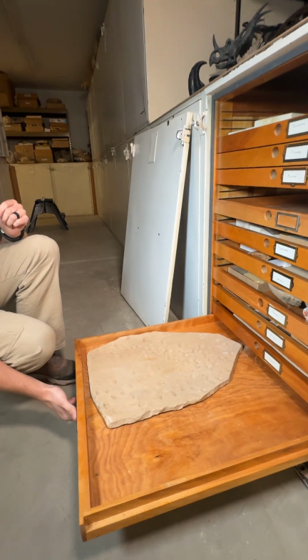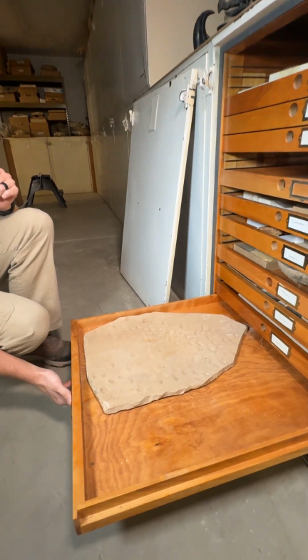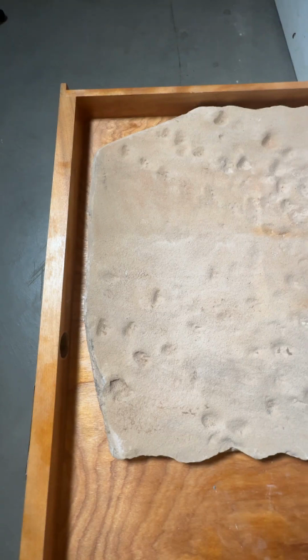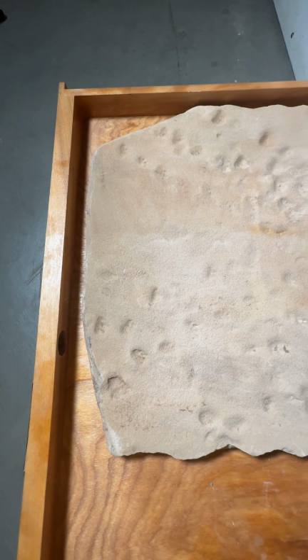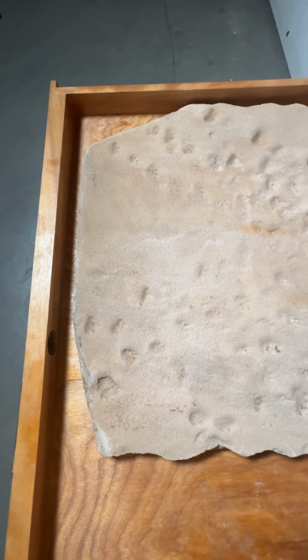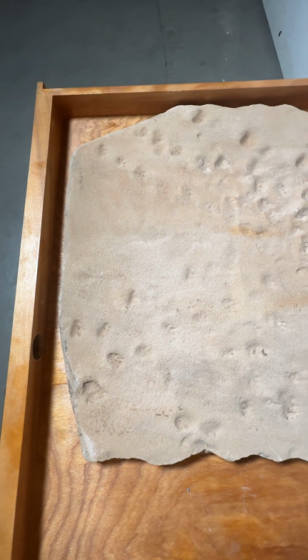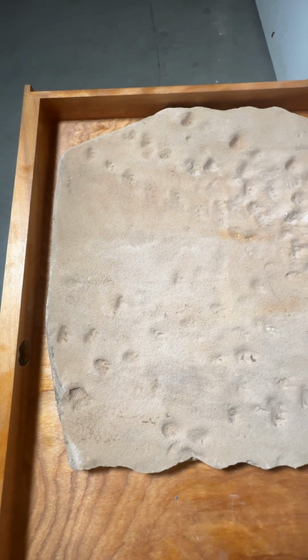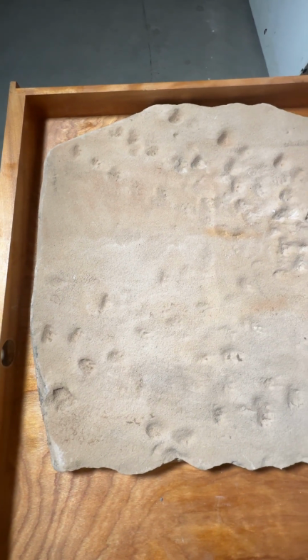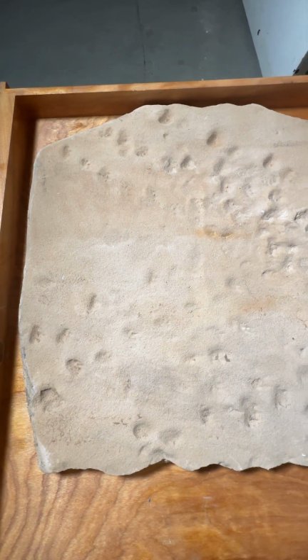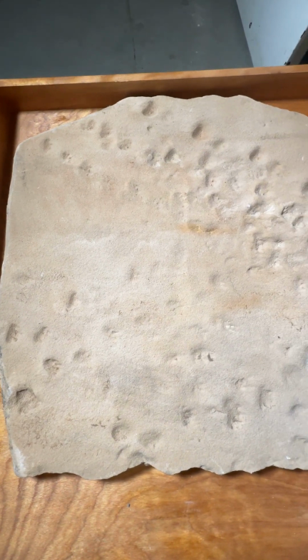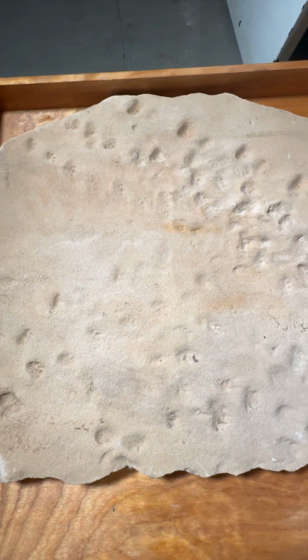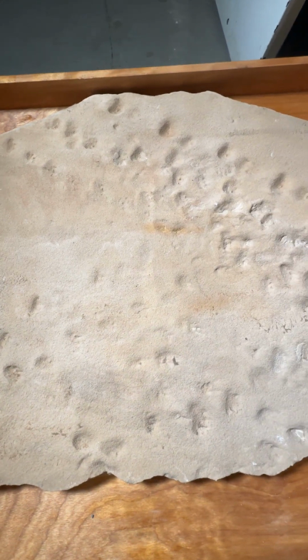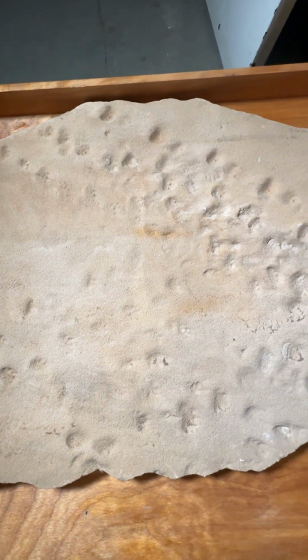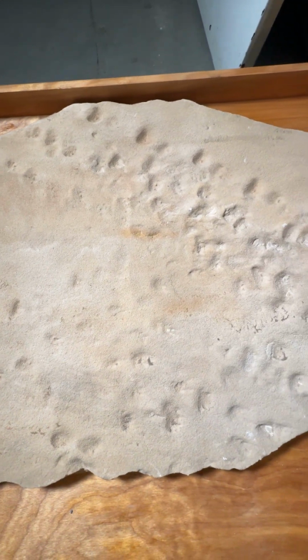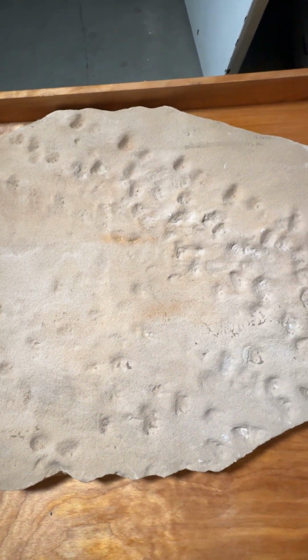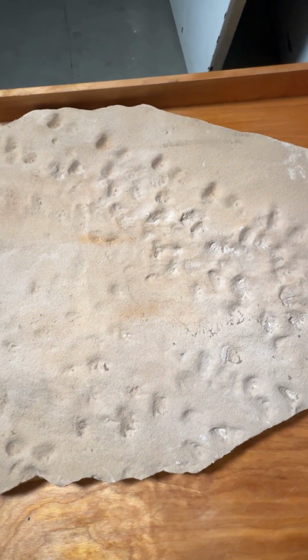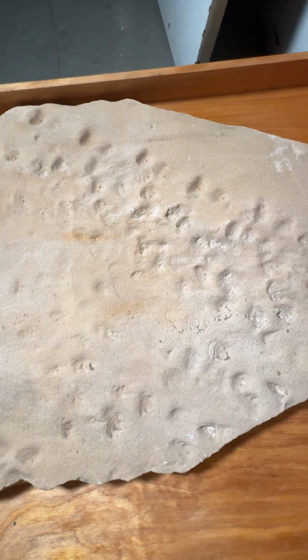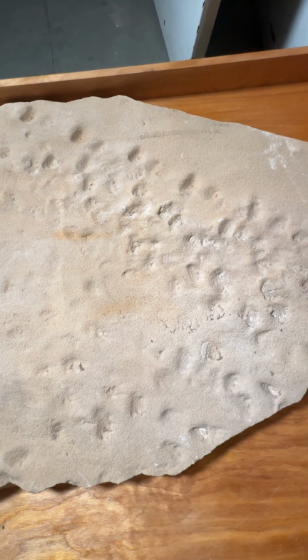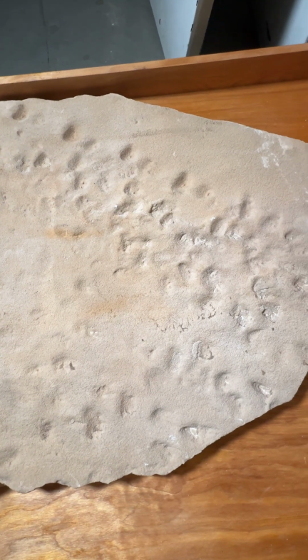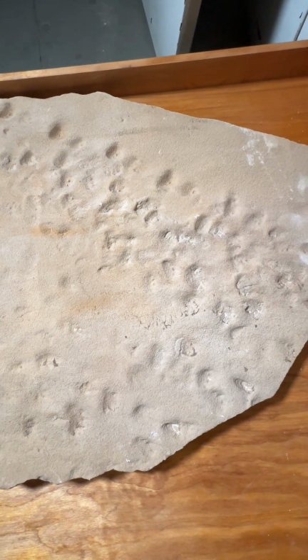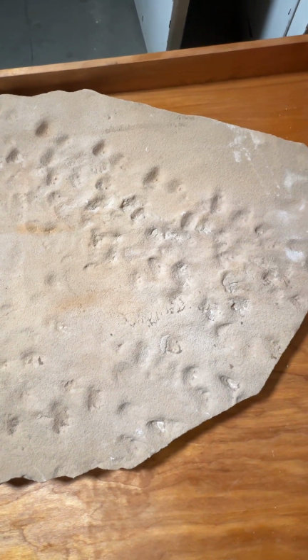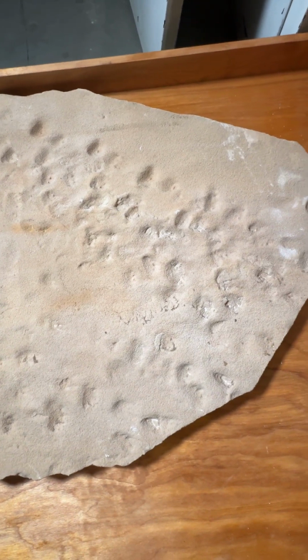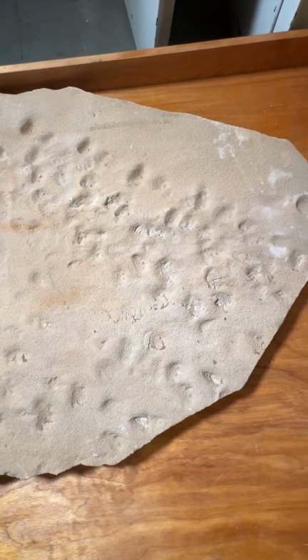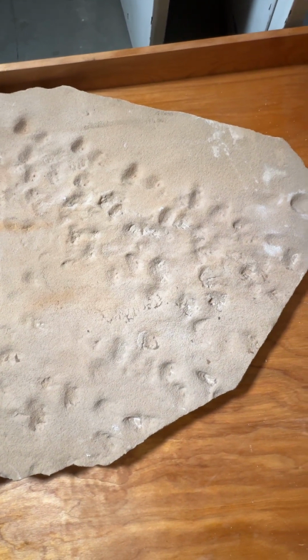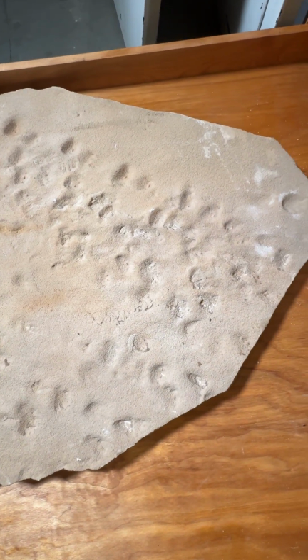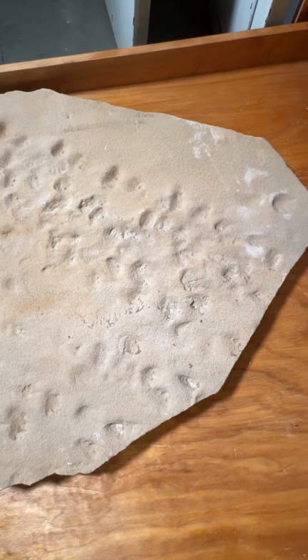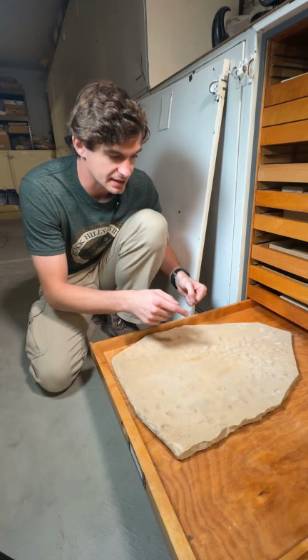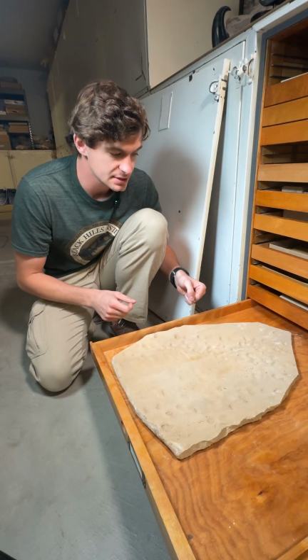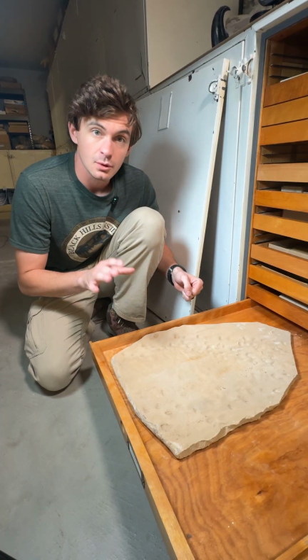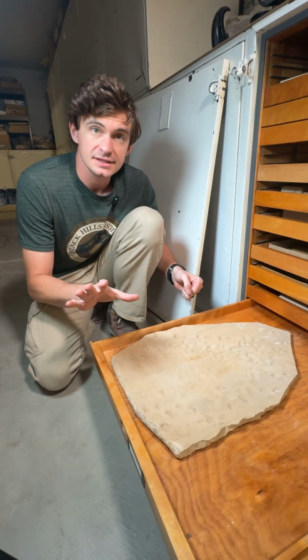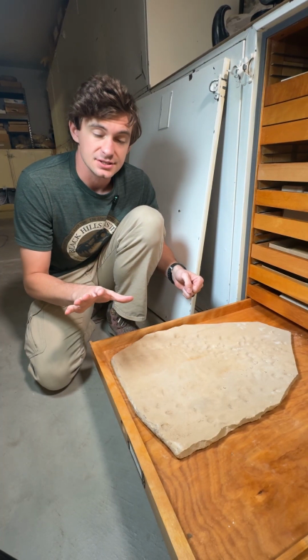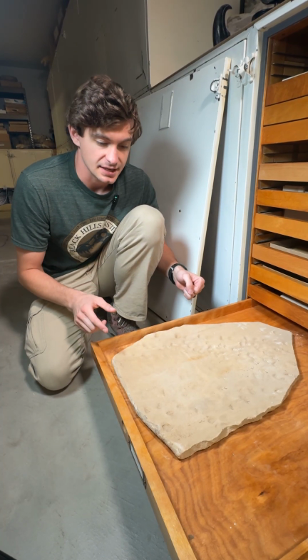Footprints. What you're looking at right now is a fossil trackway, which means it's not just a single footprint, it's a bunch of them. And looking at this just for a few seconds you can see this looks like it's multiple different species of animals, but we're going to get to that in just a second.